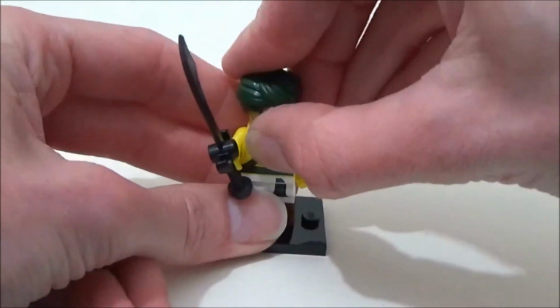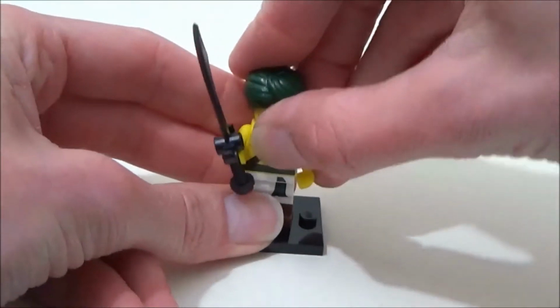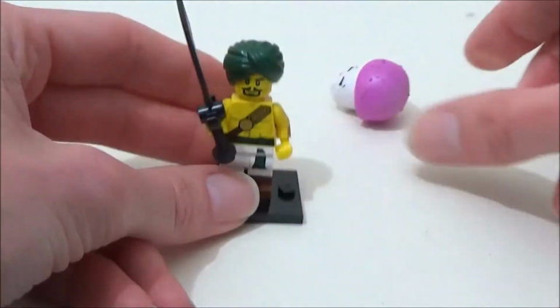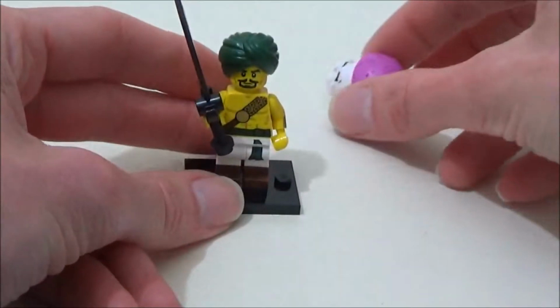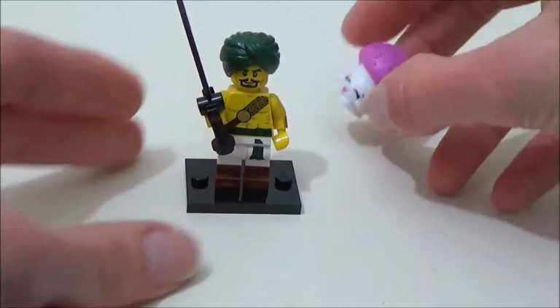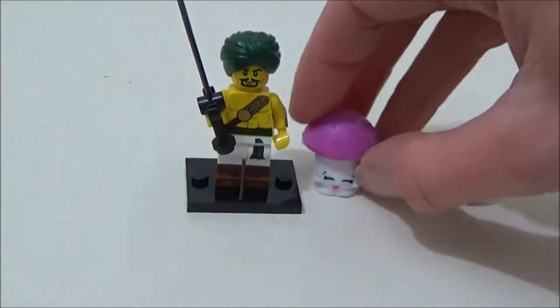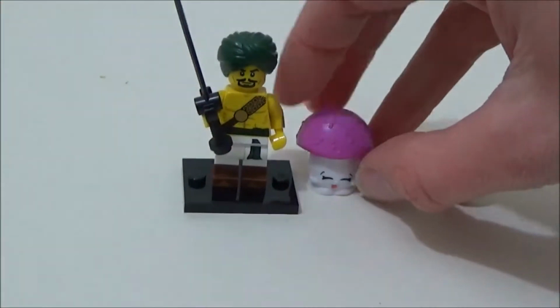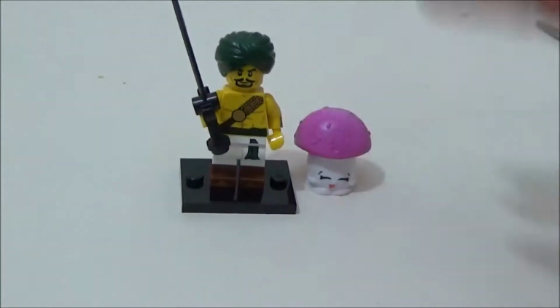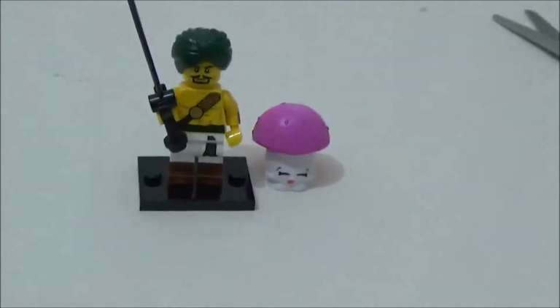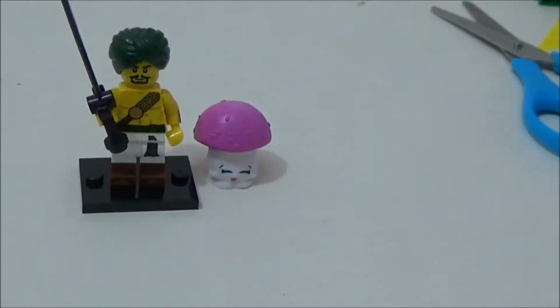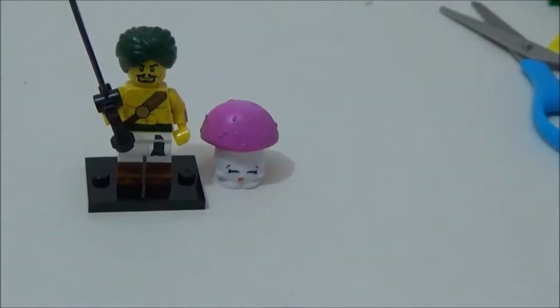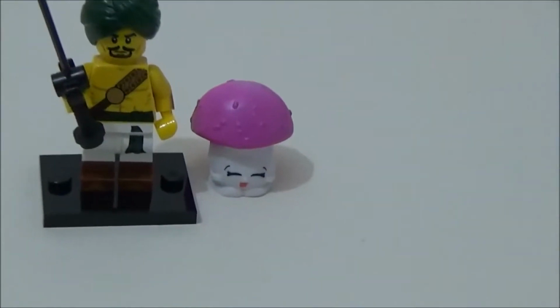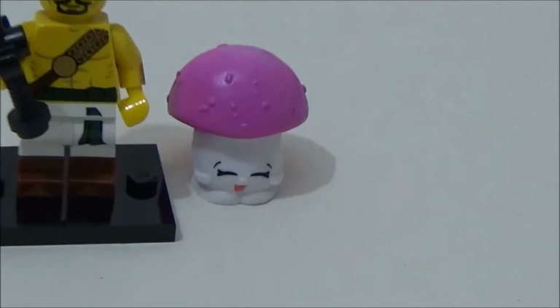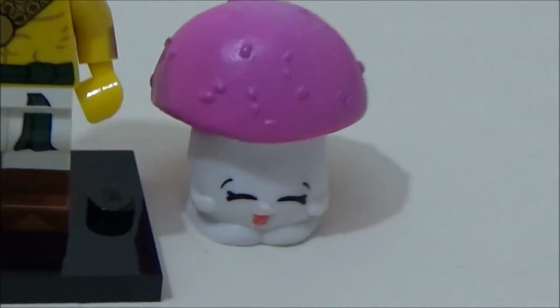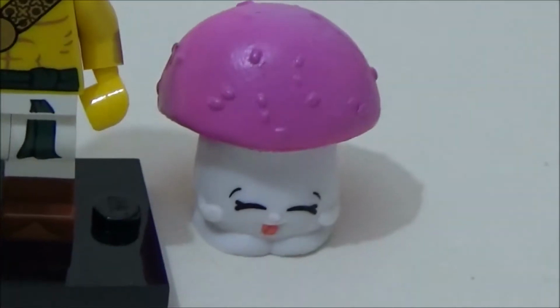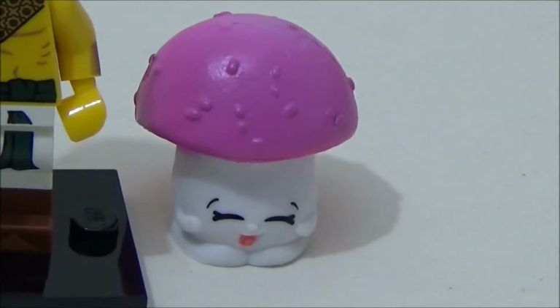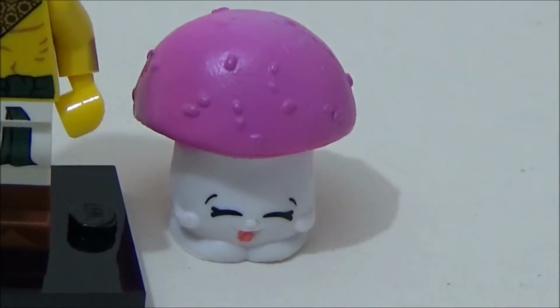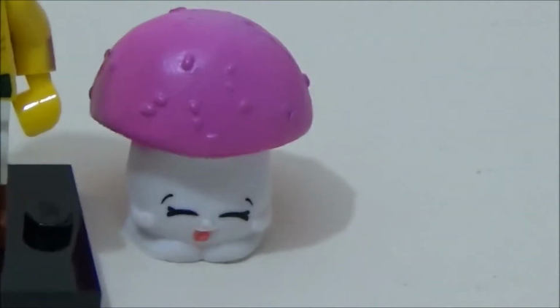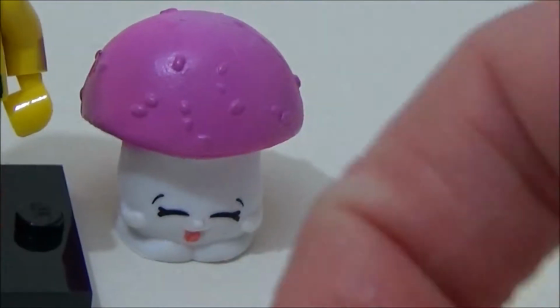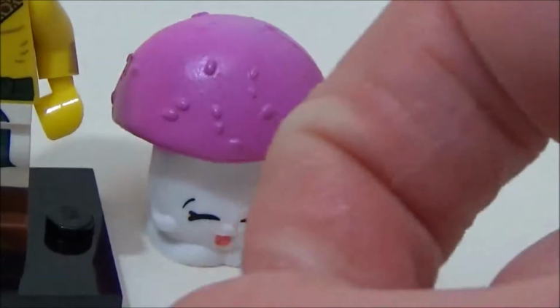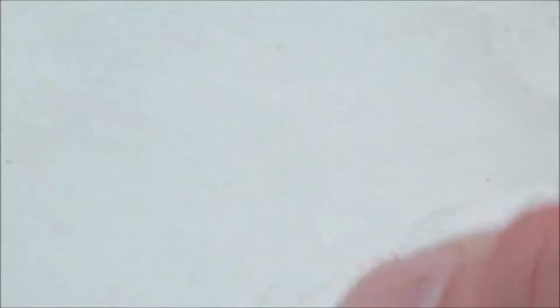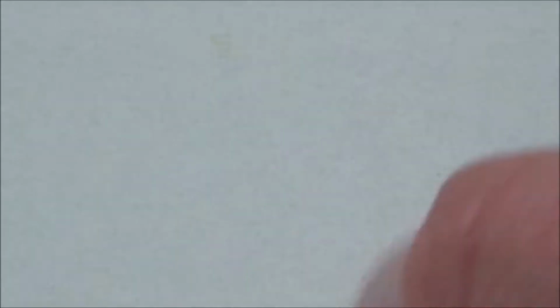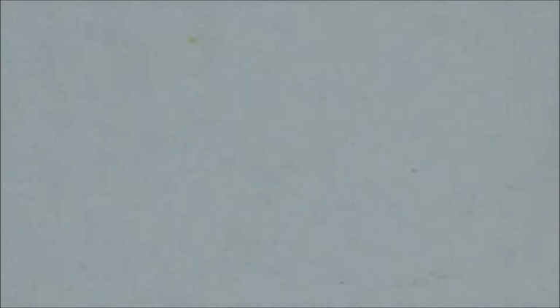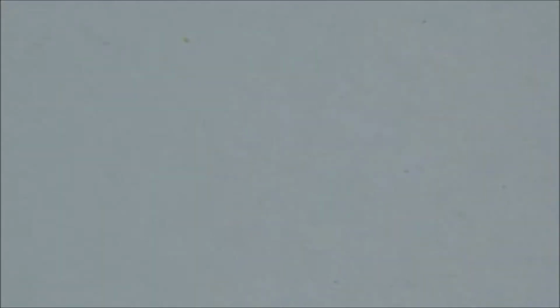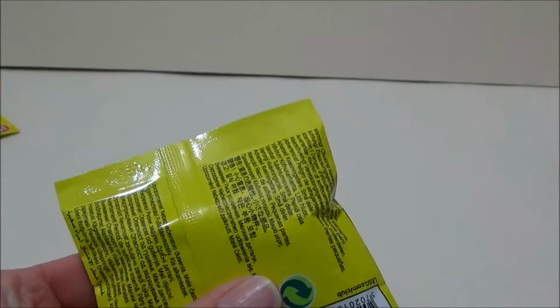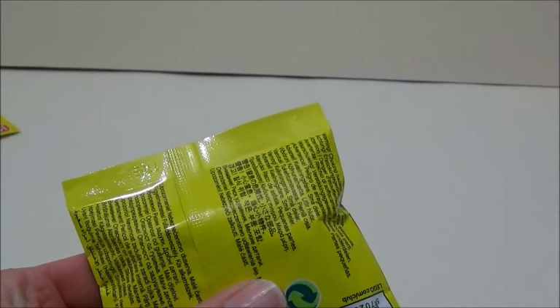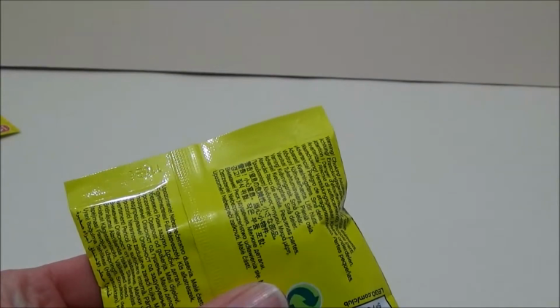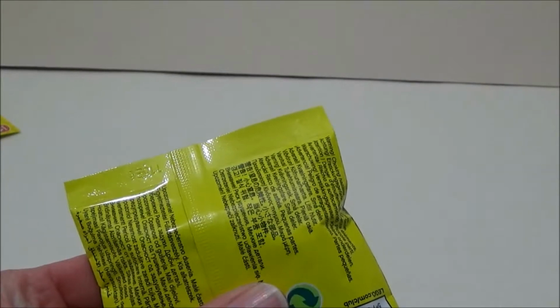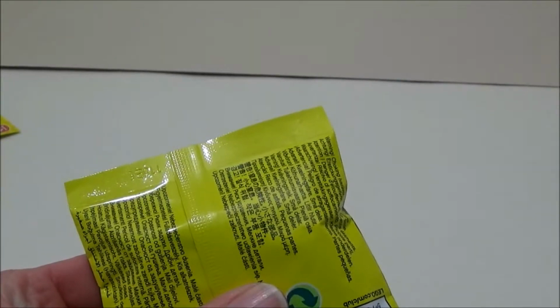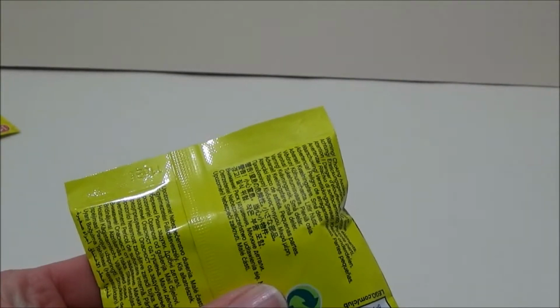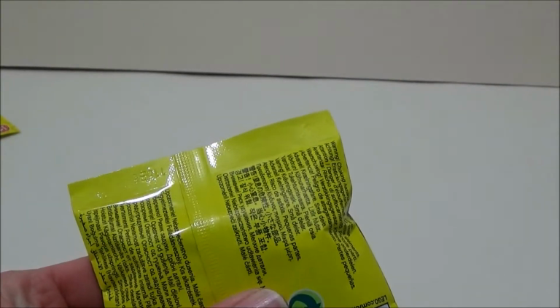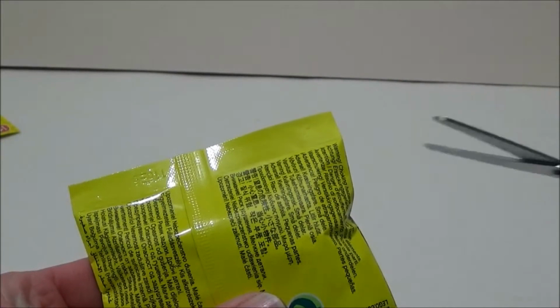Oh no, it's another Shopkins. These things... OK, normal Shopkins-less service is resumed.